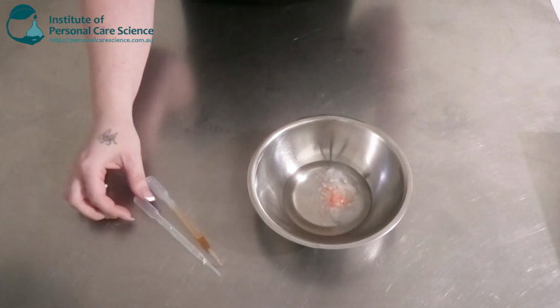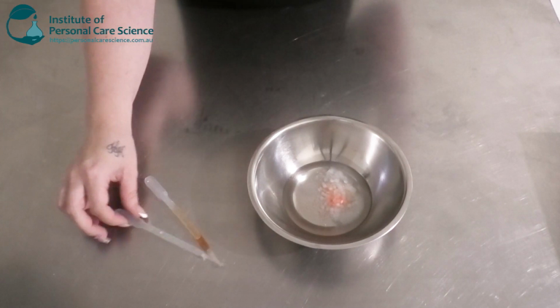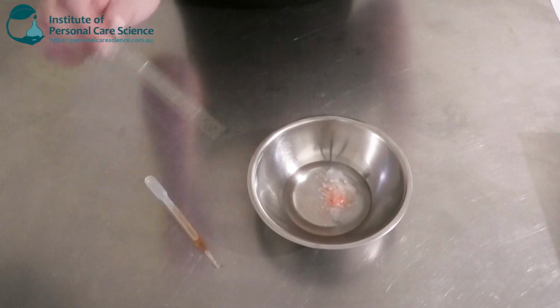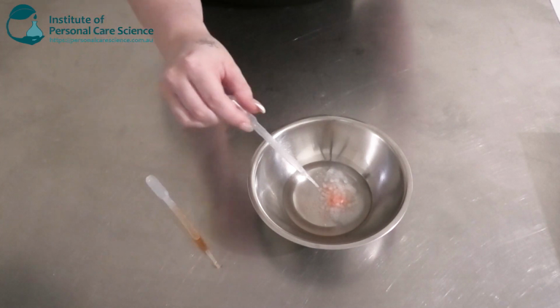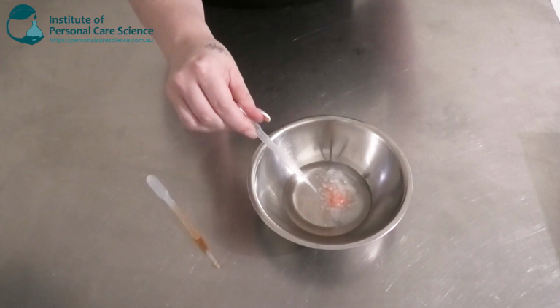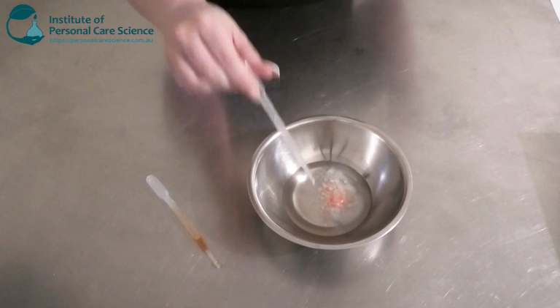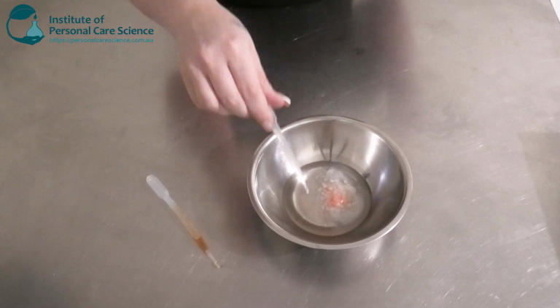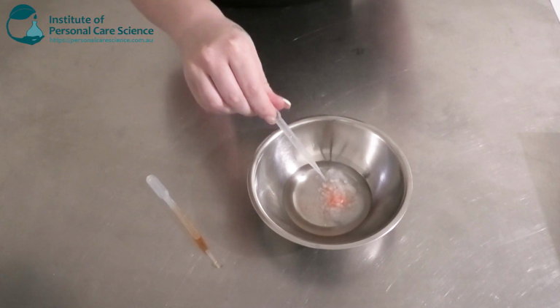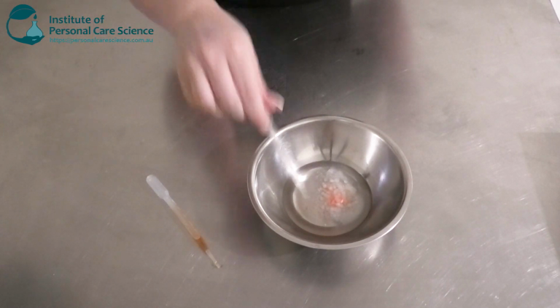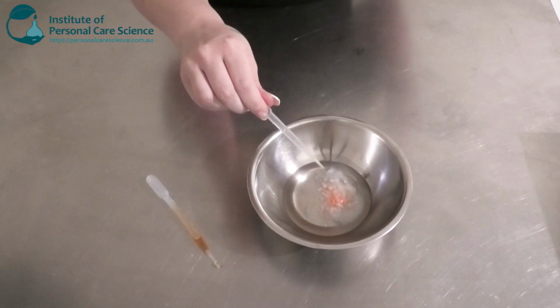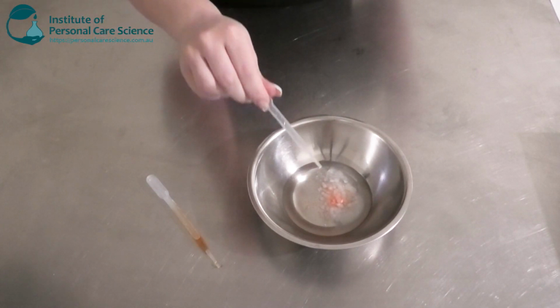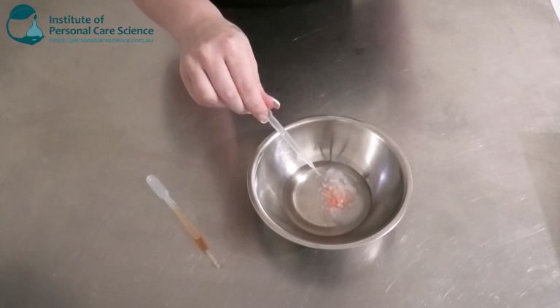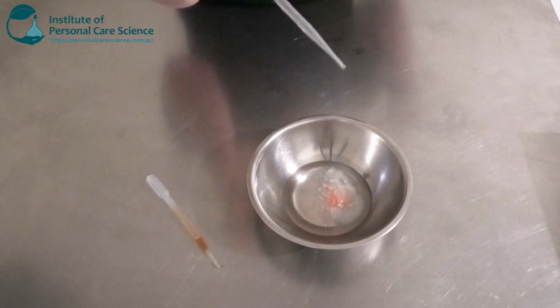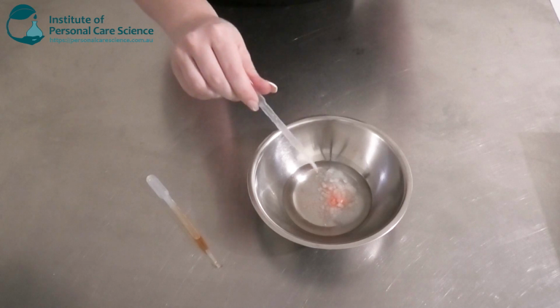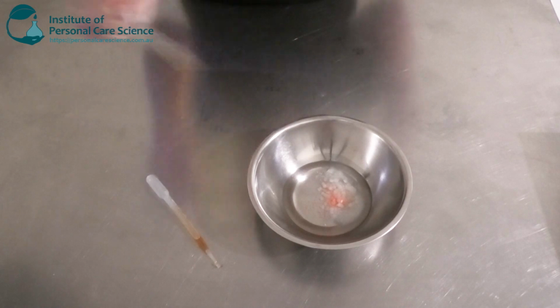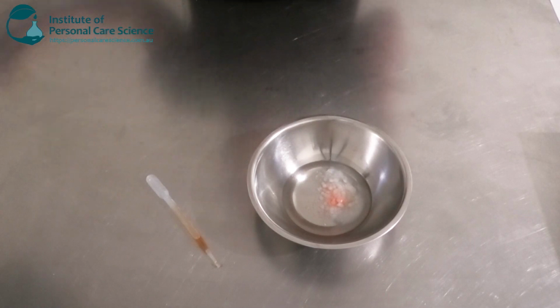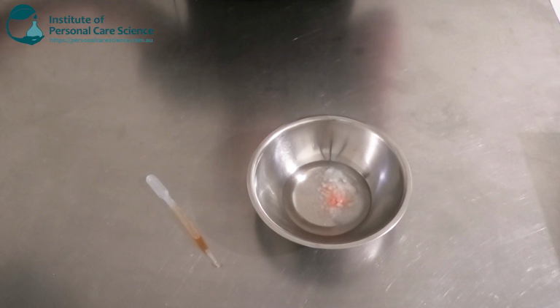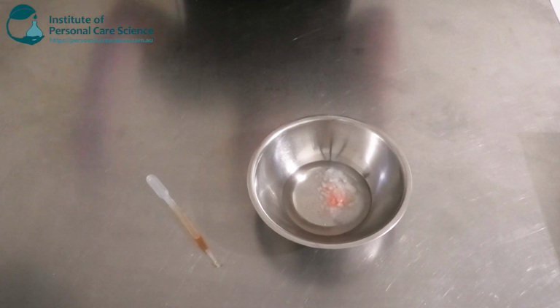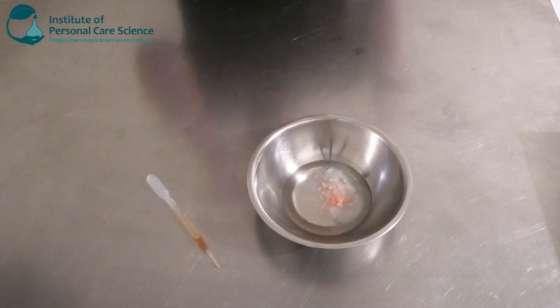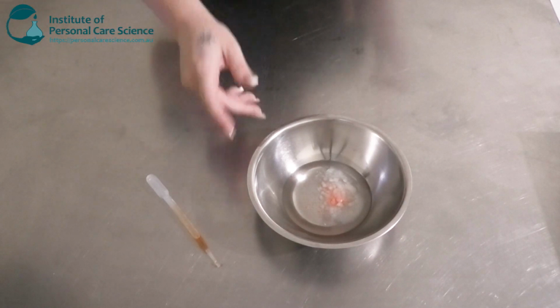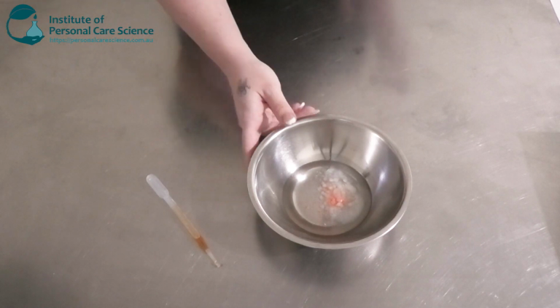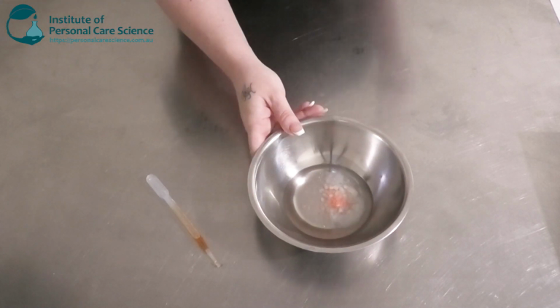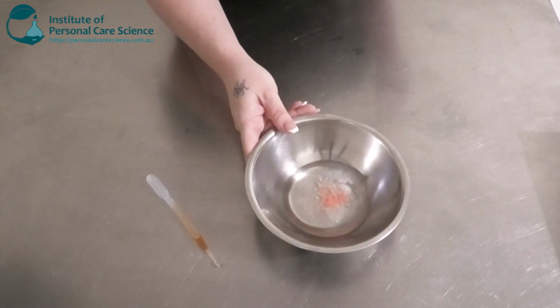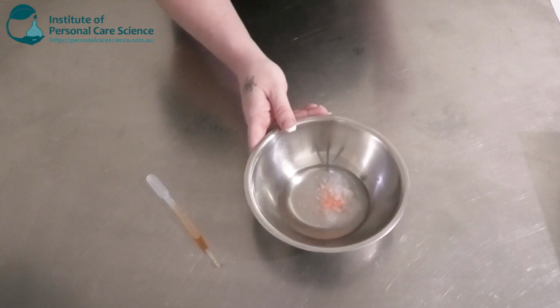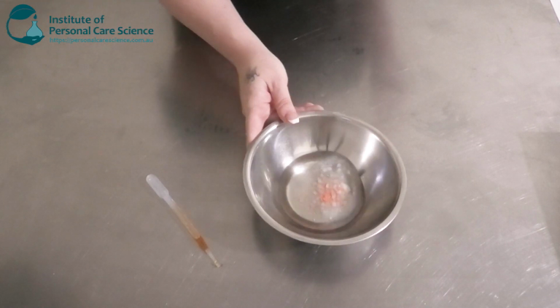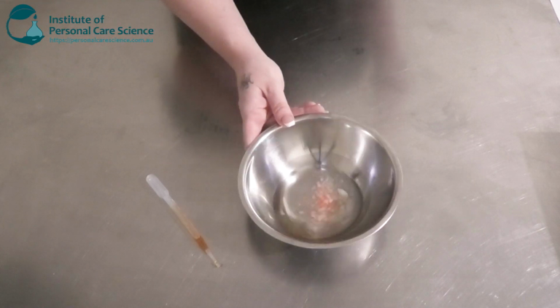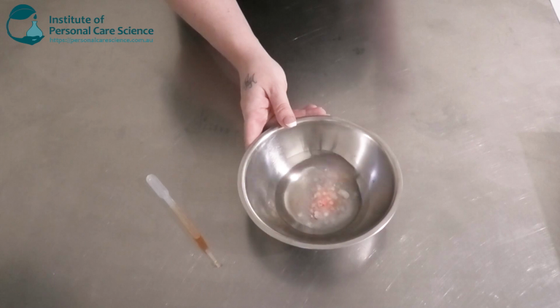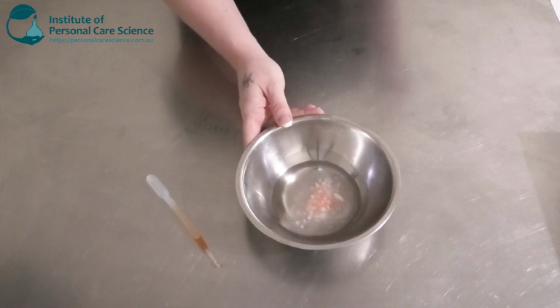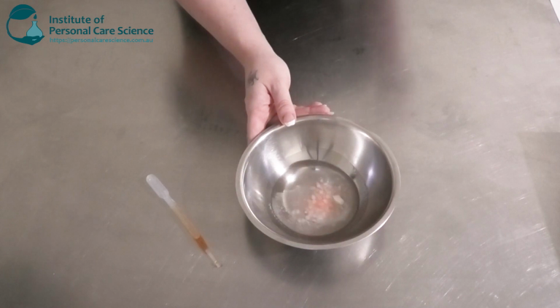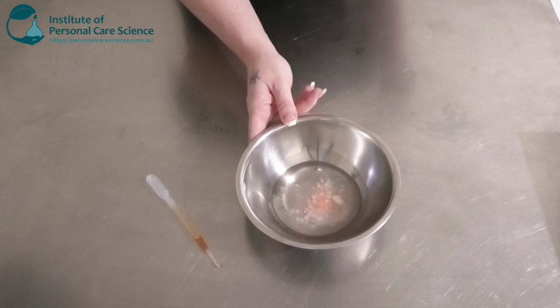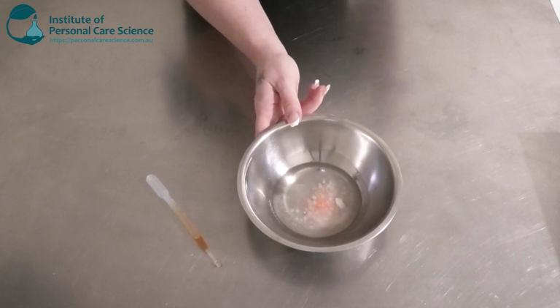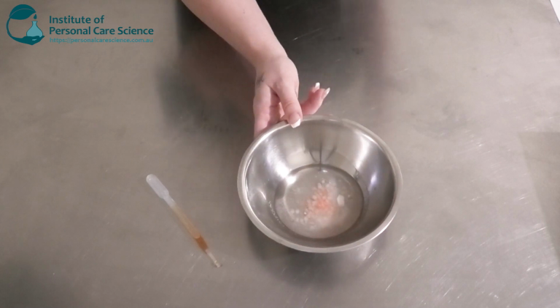Now I'm going to add a little bit of citric acid as well. This is going to help keep the blush relatively clear and then it's going to help us with the colour changing when it's applied onto the skin.